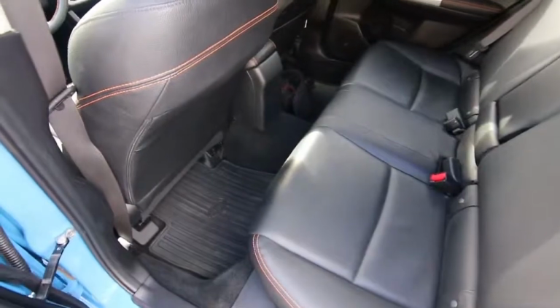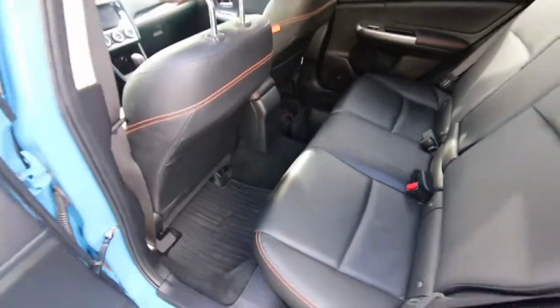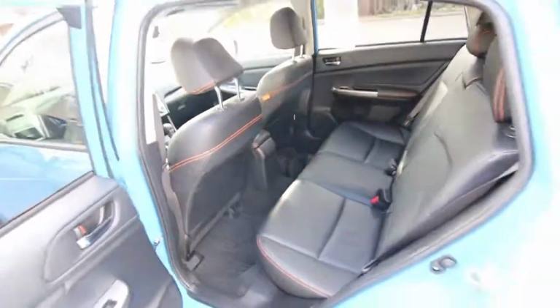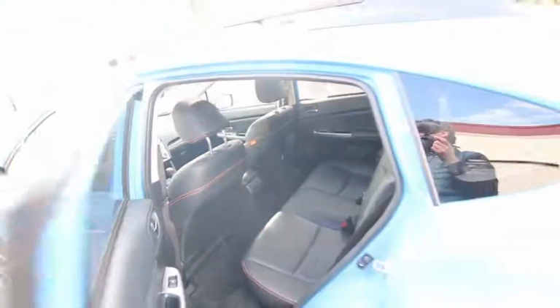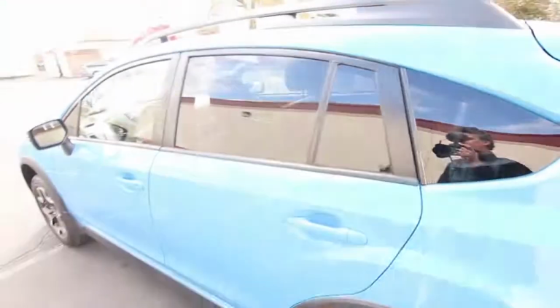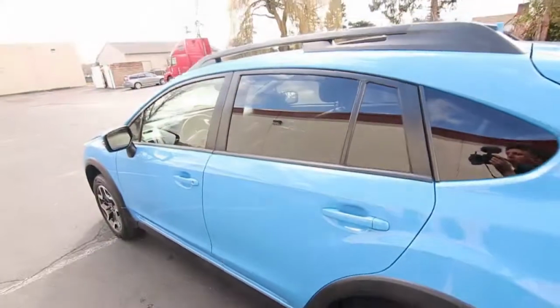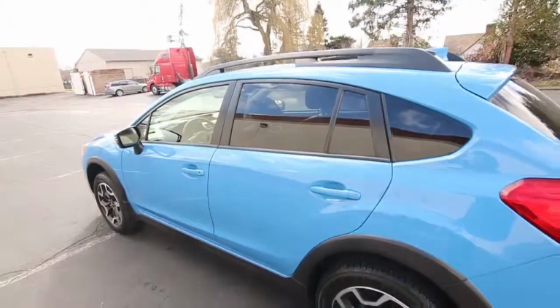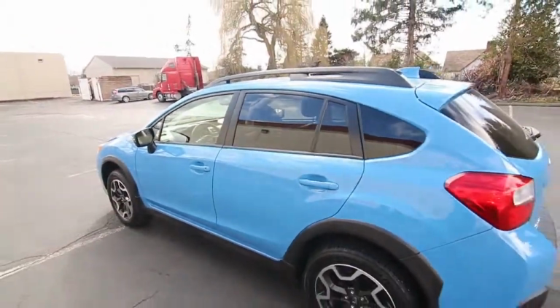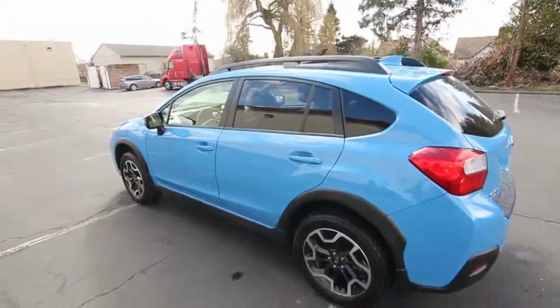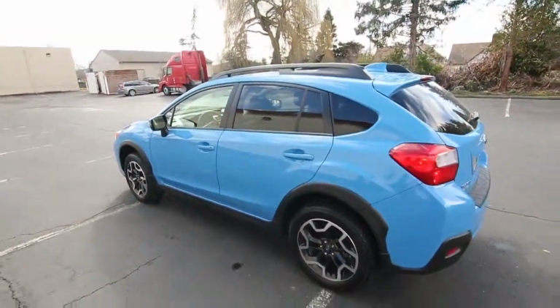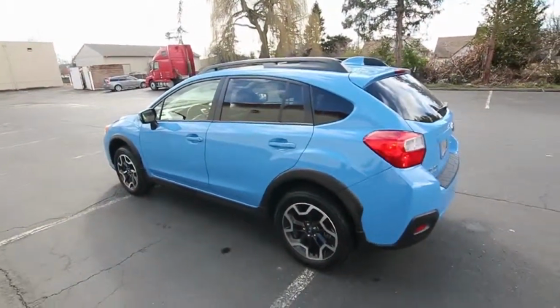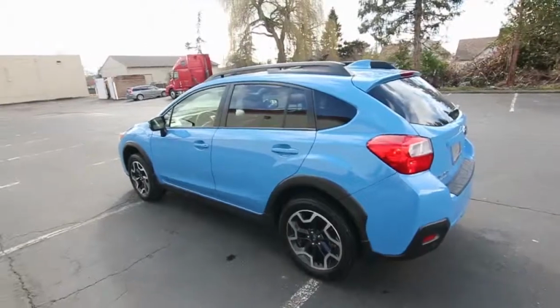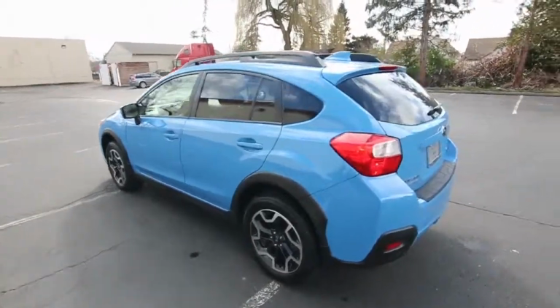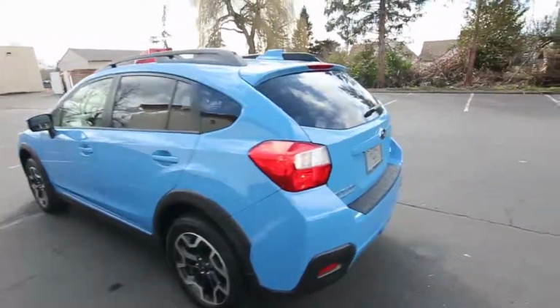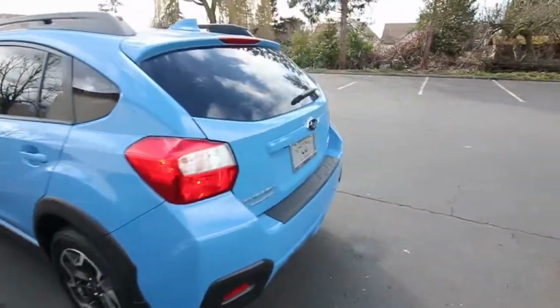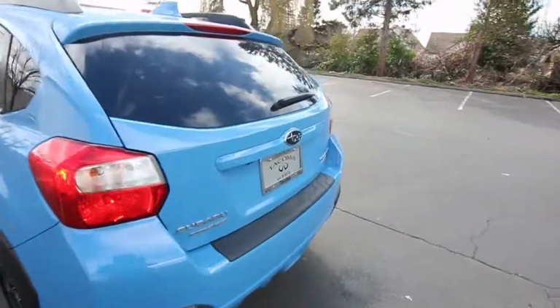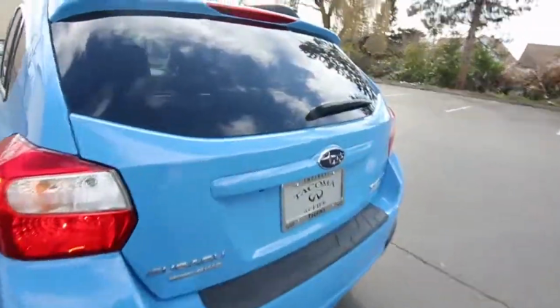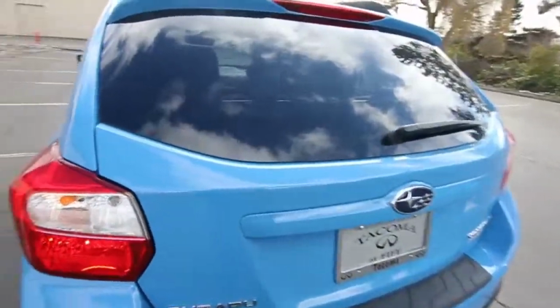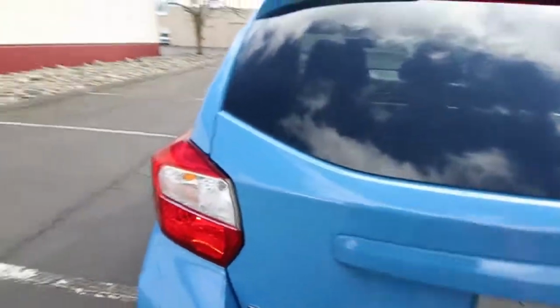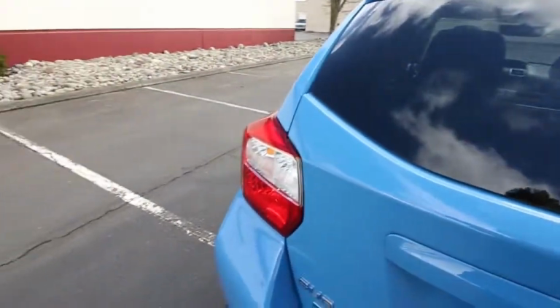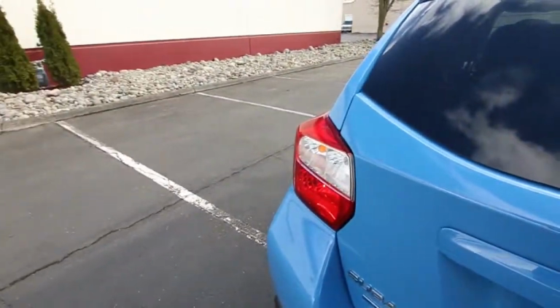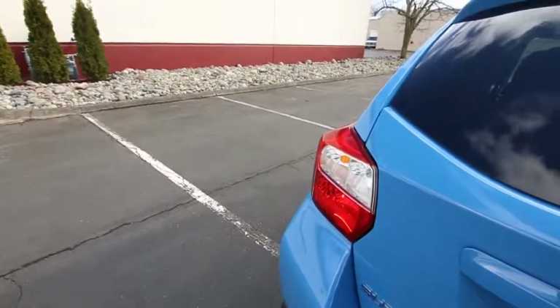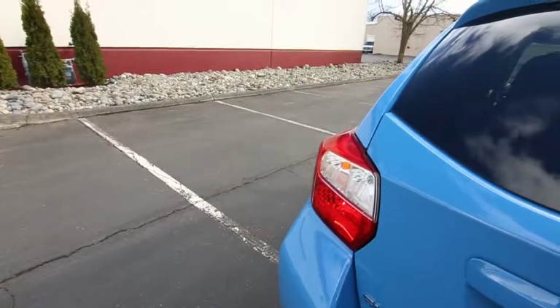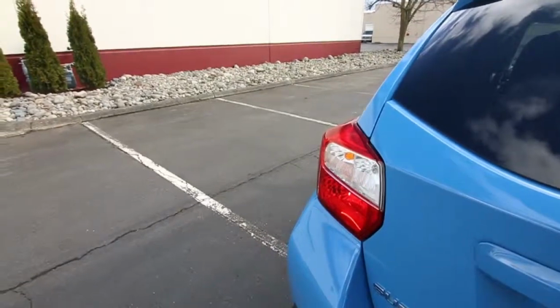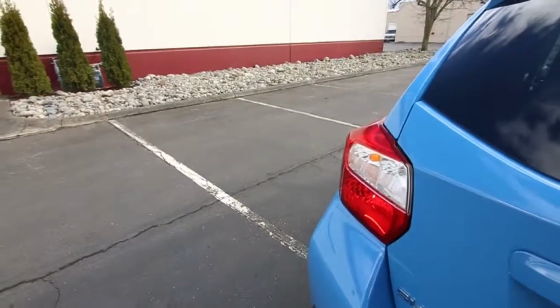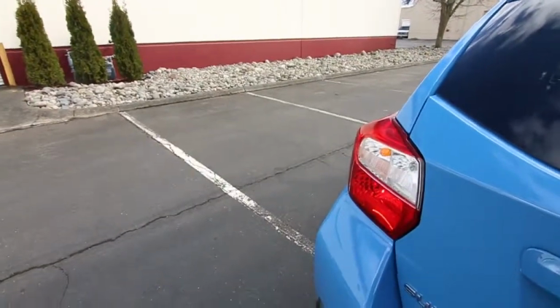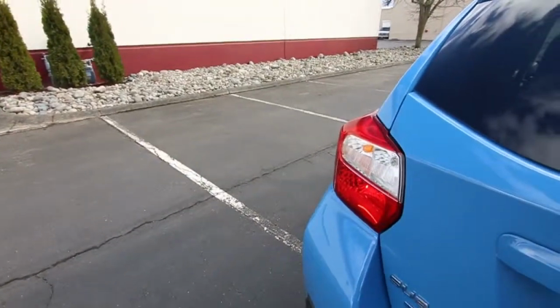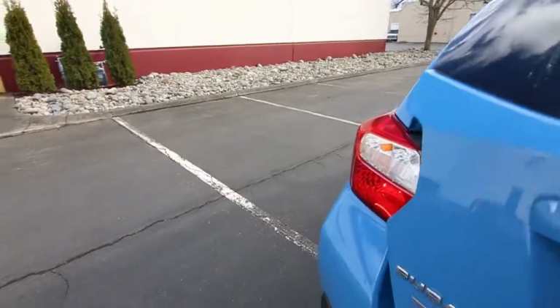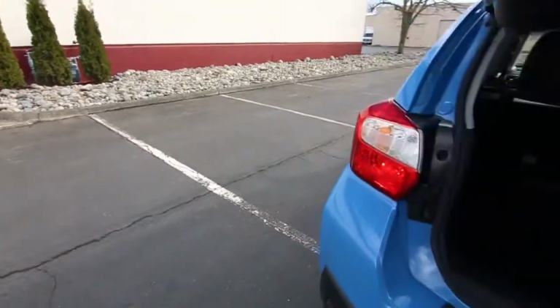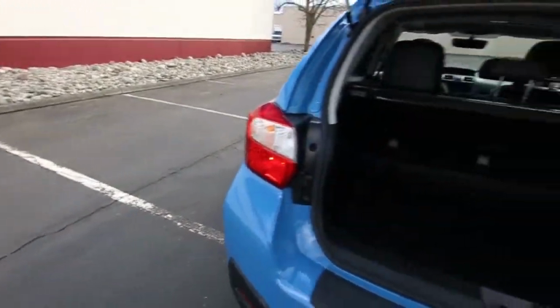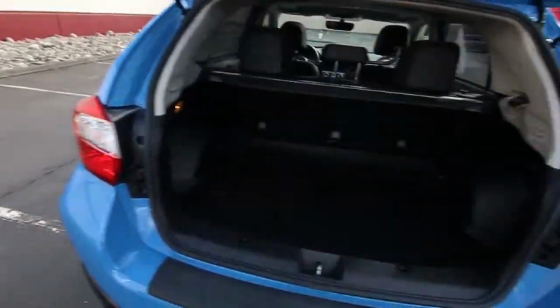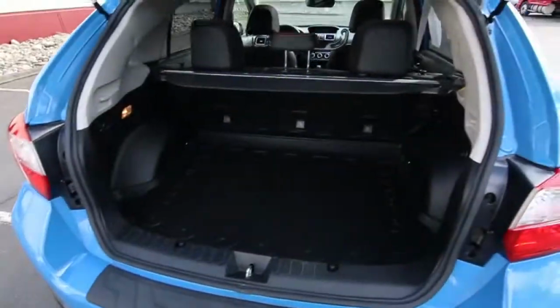All-season floor mats, and really cool color — I love this color, pastel blue. I'm one of the buyers here, and I actually bought this one for our inventory, and one of the things that drew me to this Crosstrek was this really cool color.